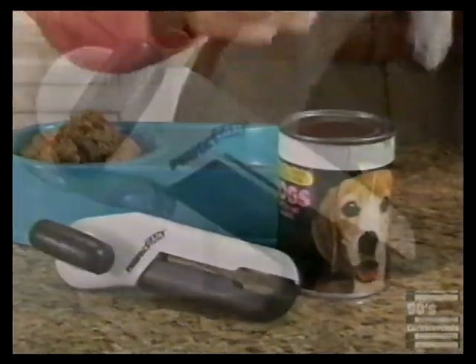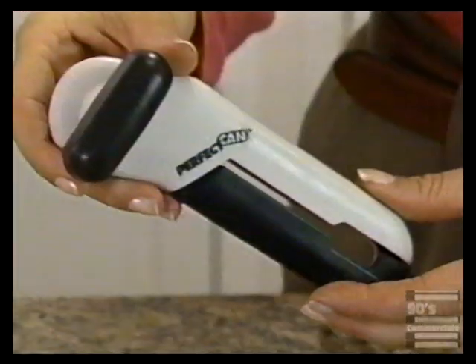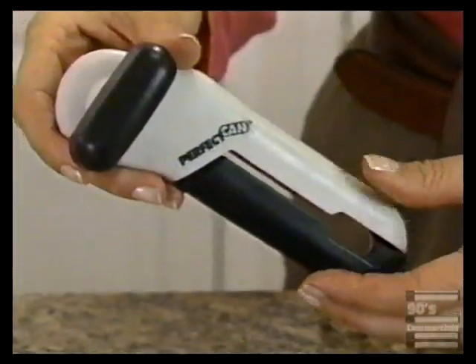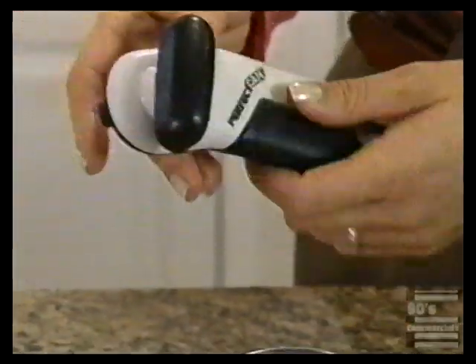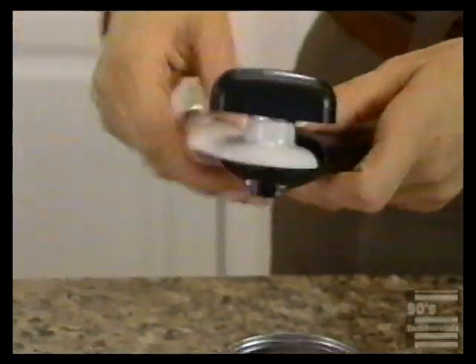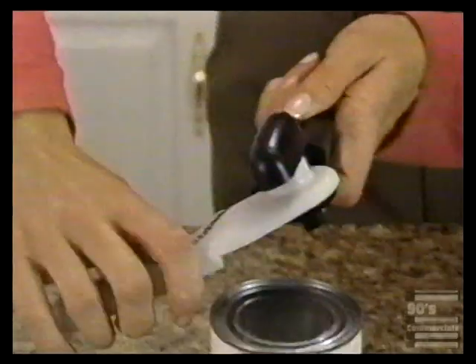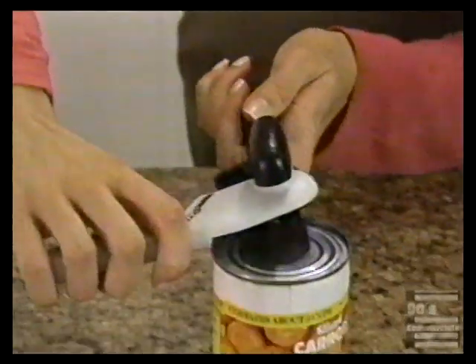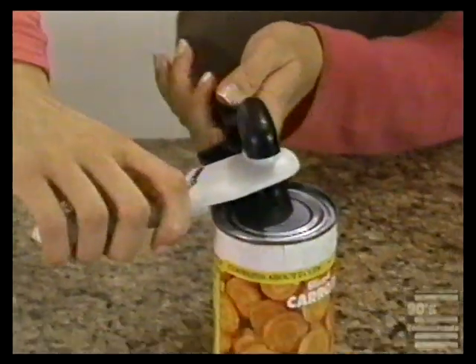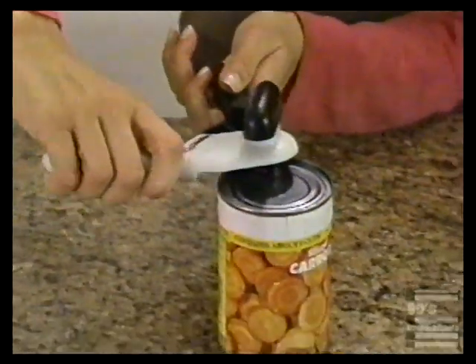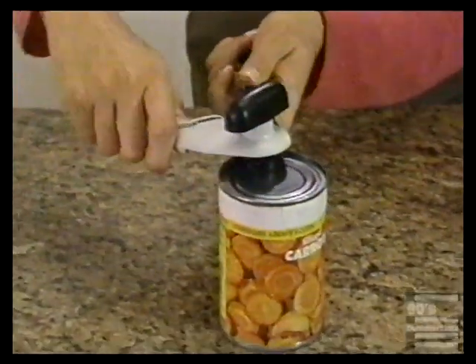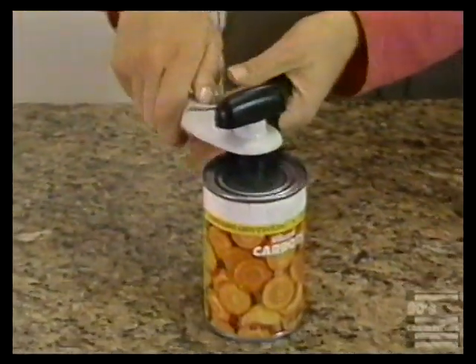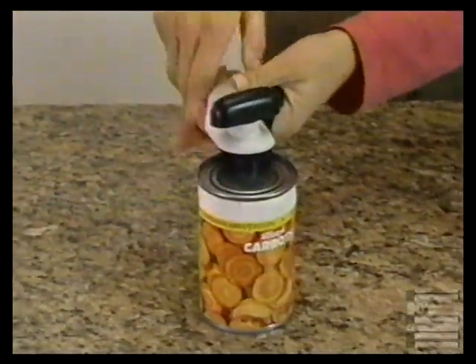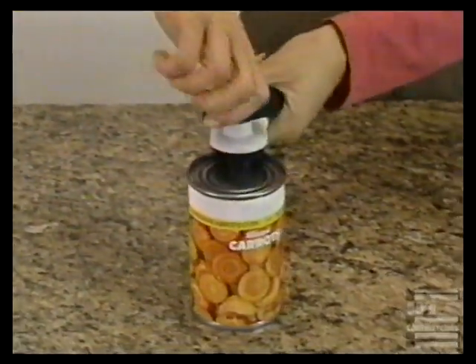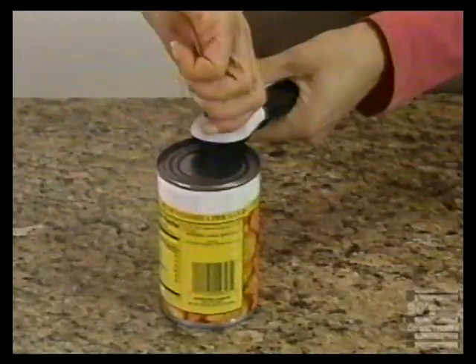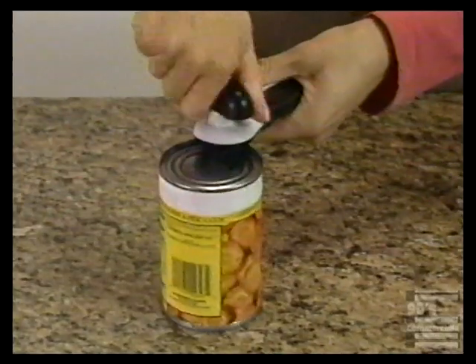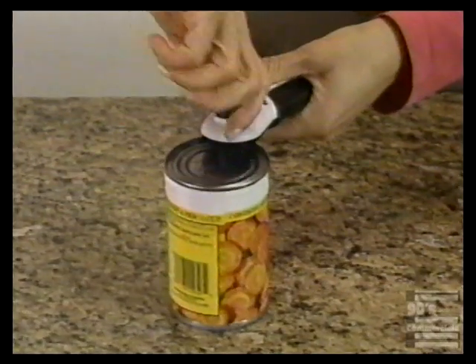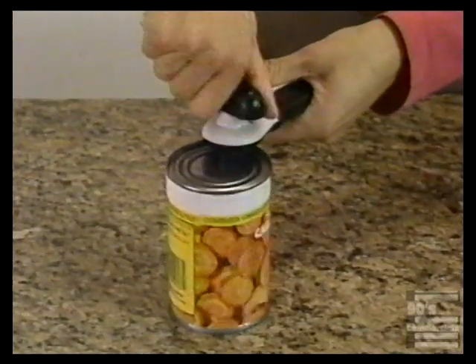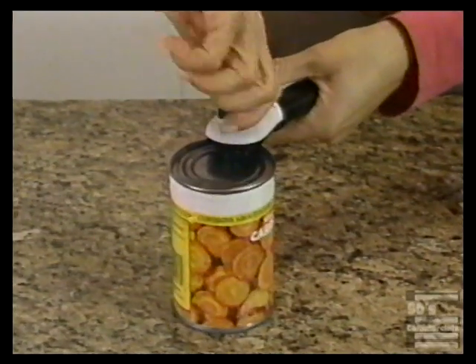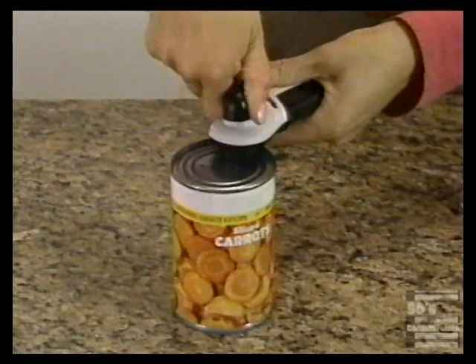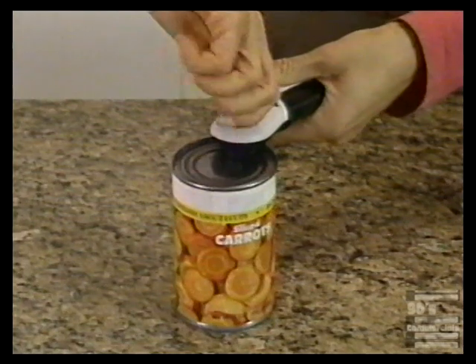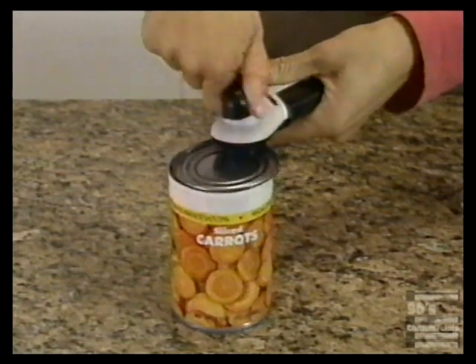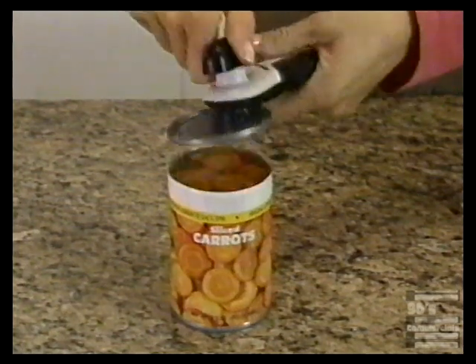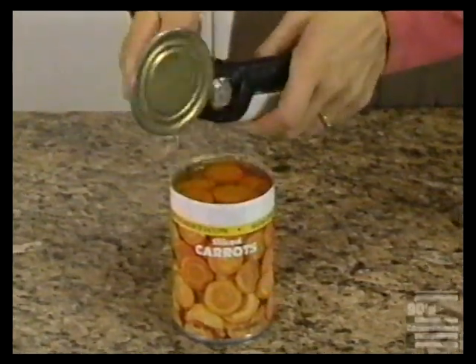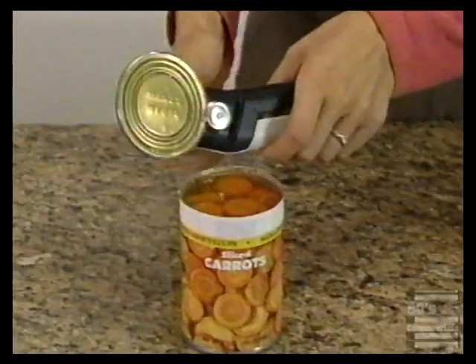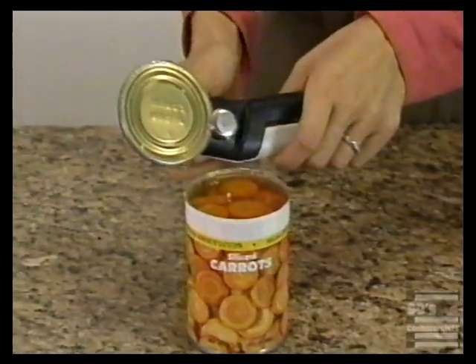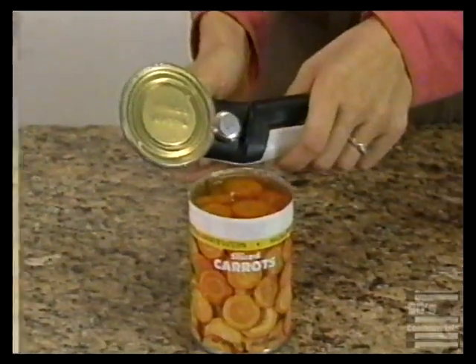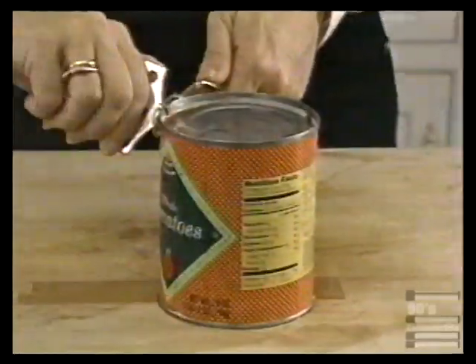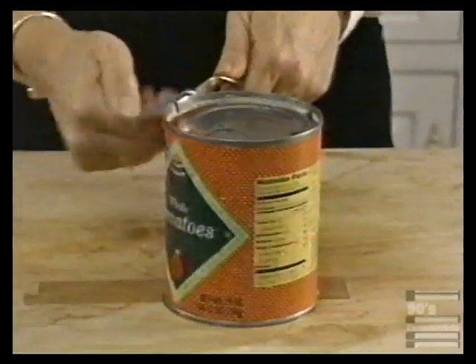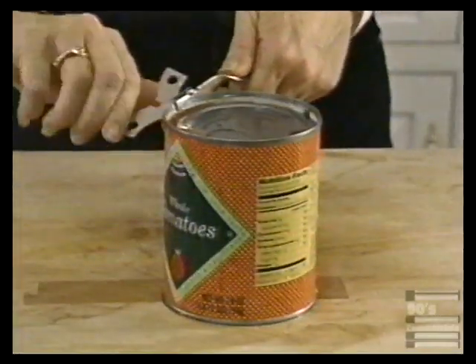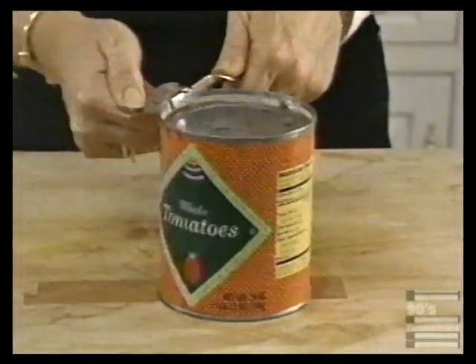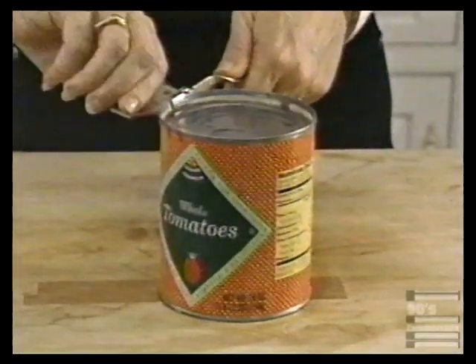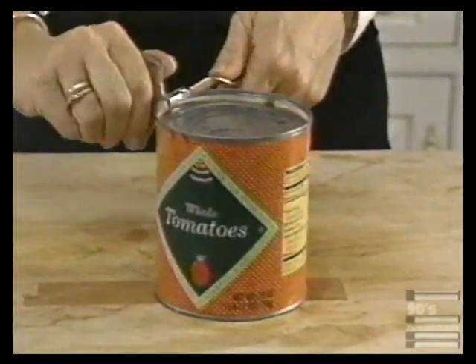It's so easy to use. Place the Perfect Can on the lip of the can, puncture and turn. The handle turns quickly and easily. Perfect Can is ergonomically designed for effortless opening.